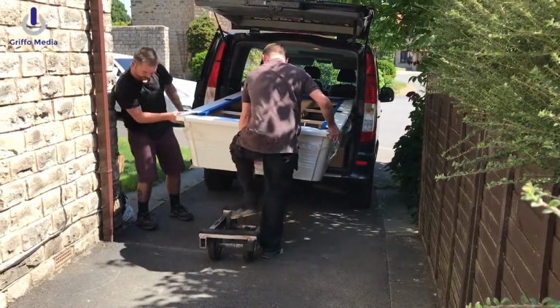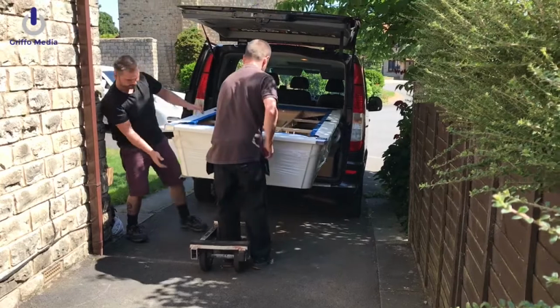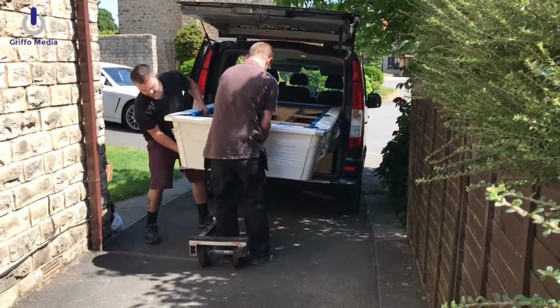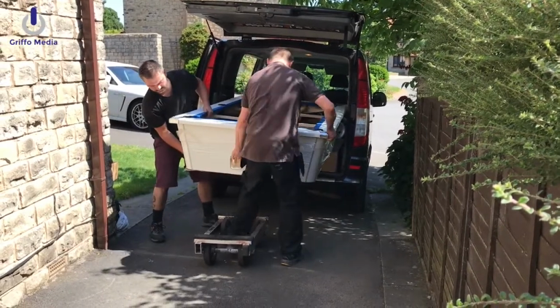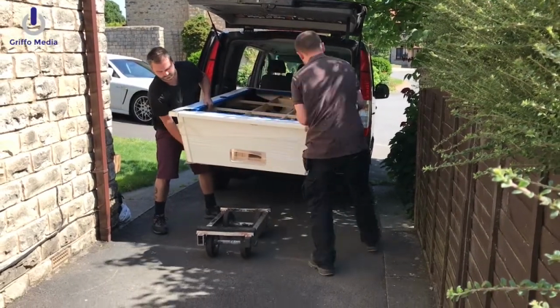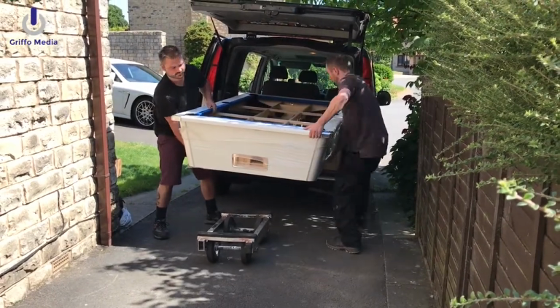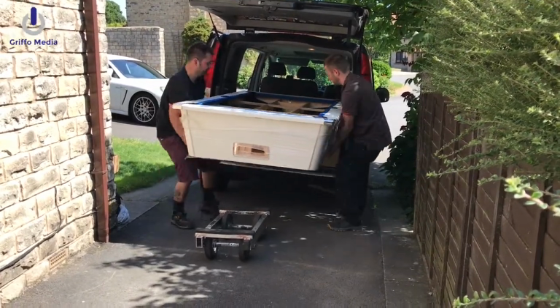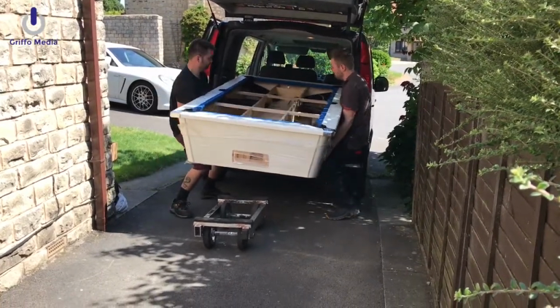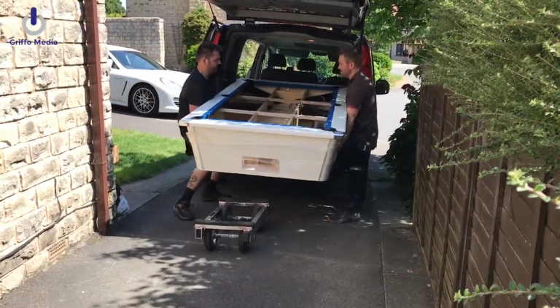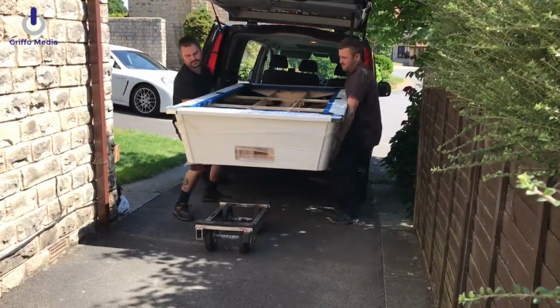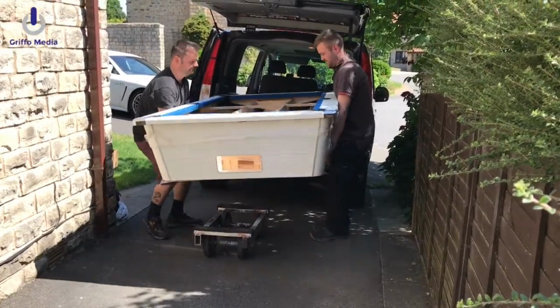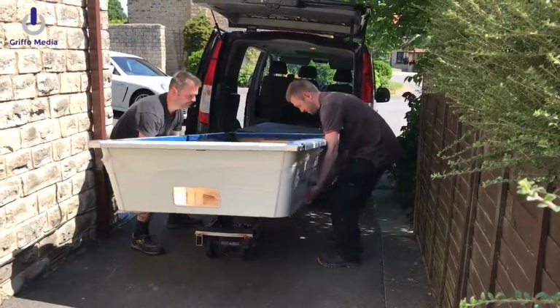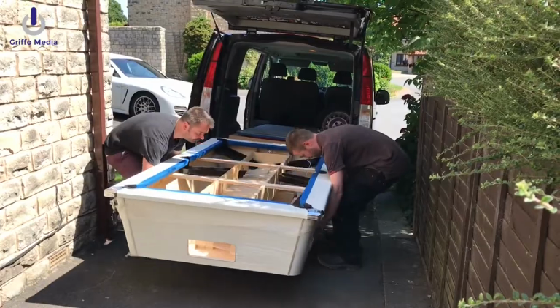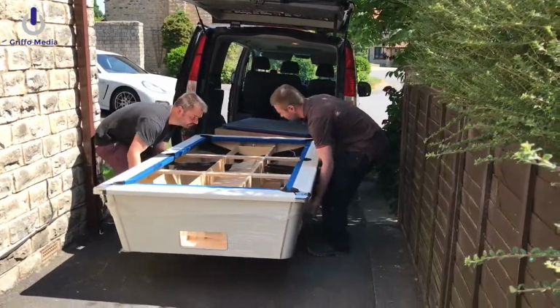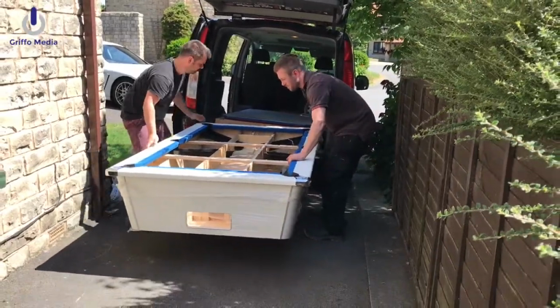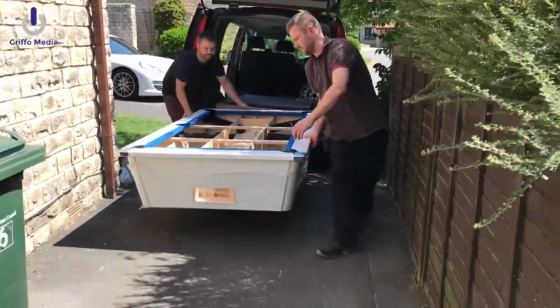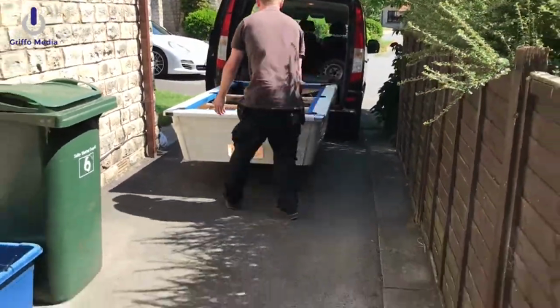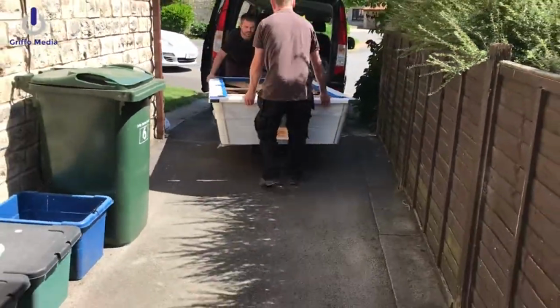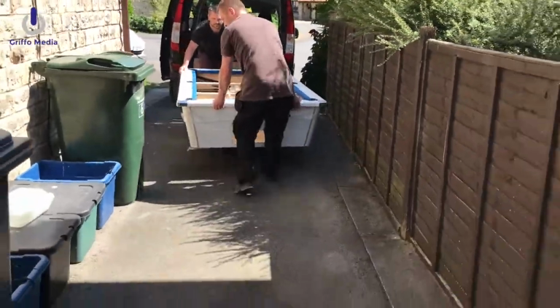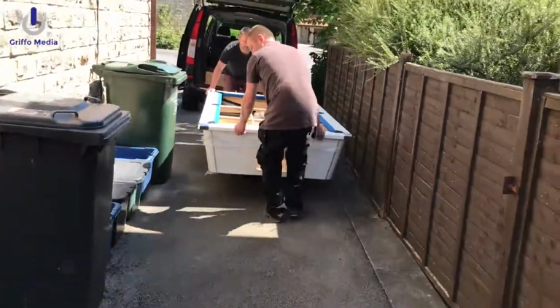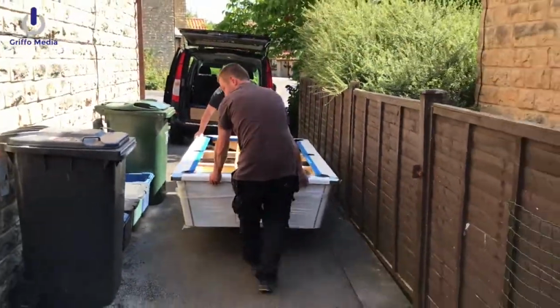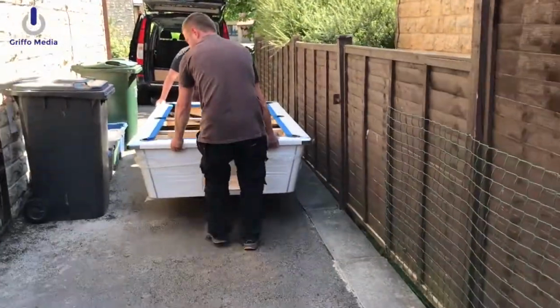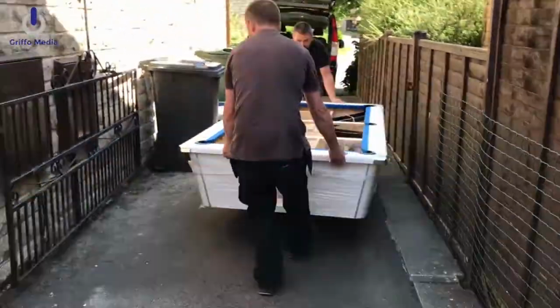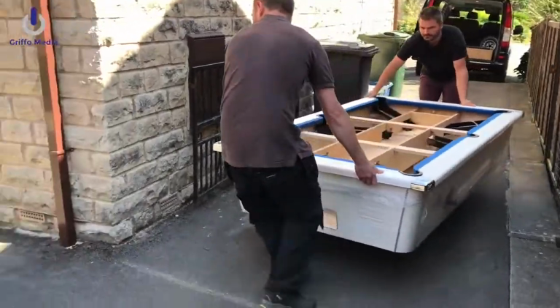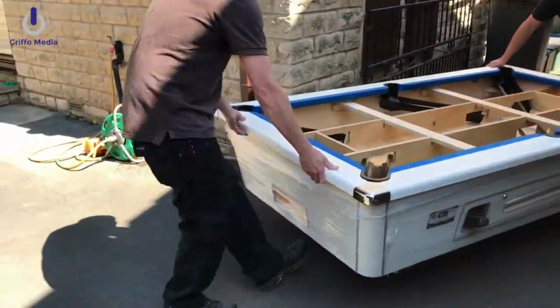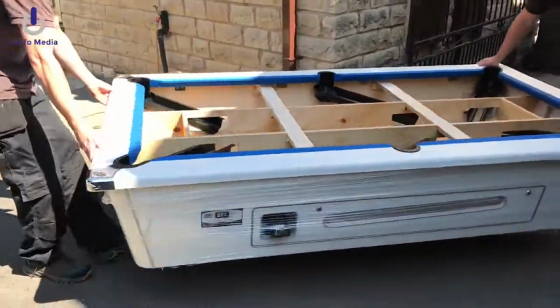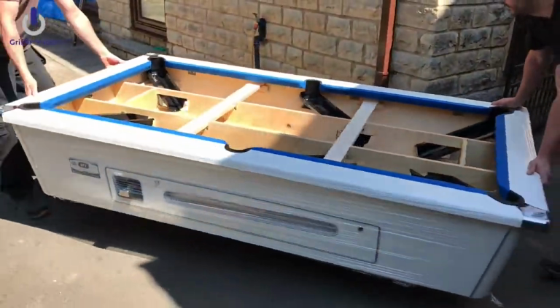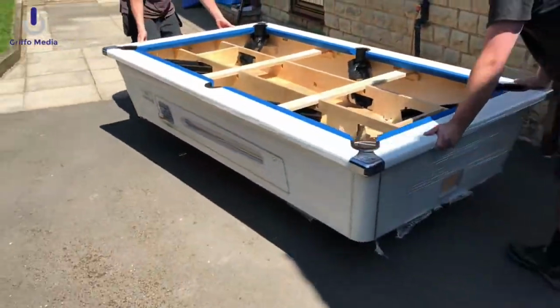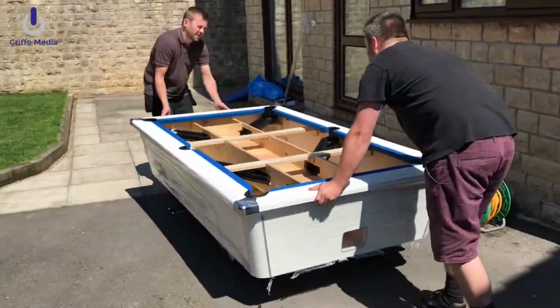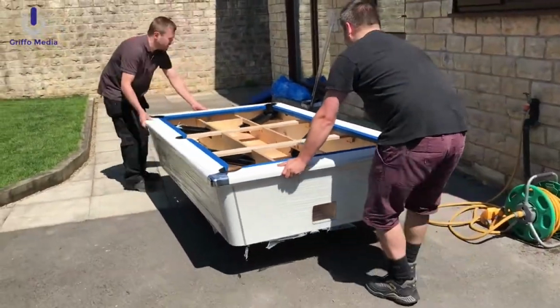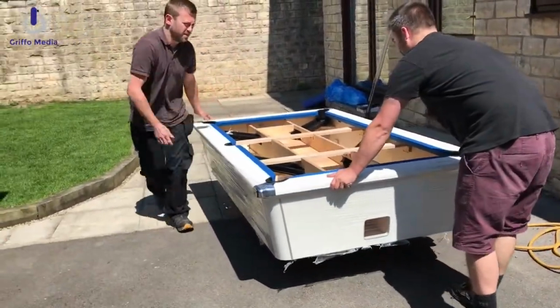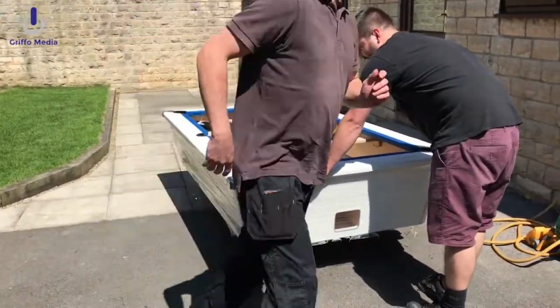It comes in the pub league regulation size of 7x4. In this white cabinet — it's the only colour you can get. Apparently the white is better in sunlight and takes to the elements a little bit more. It is weatherproof; it's made out of marine plywood, and you can see the guys just taking it around the corner of the house here.